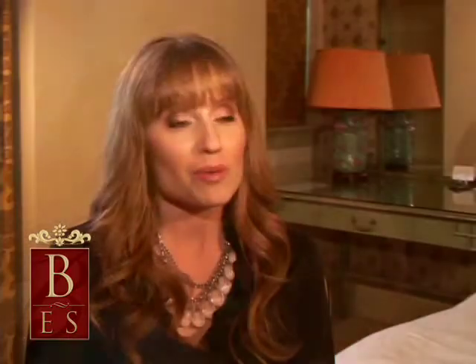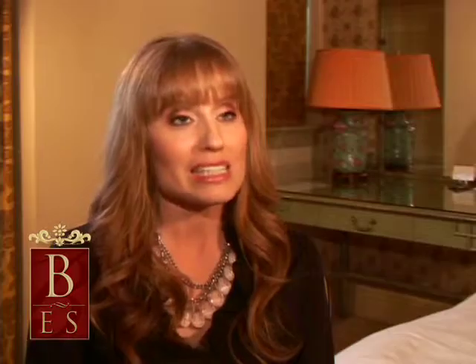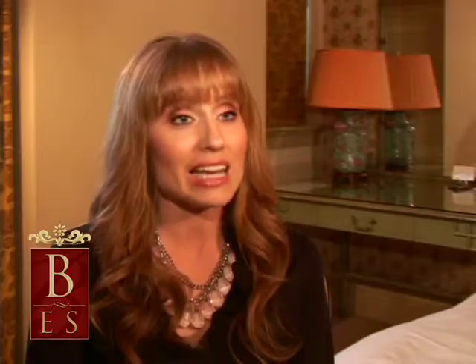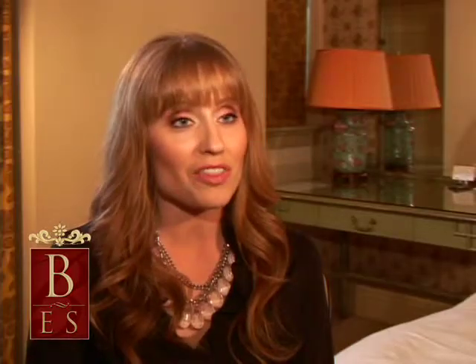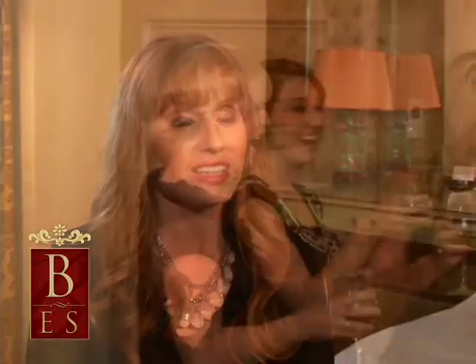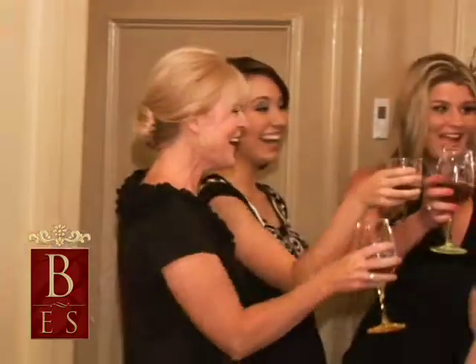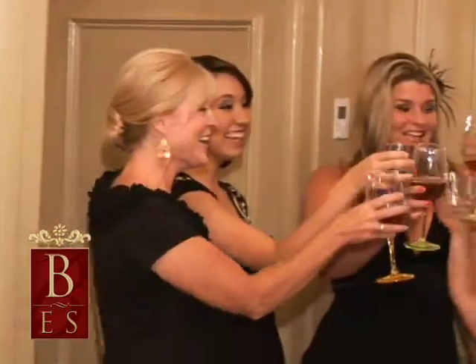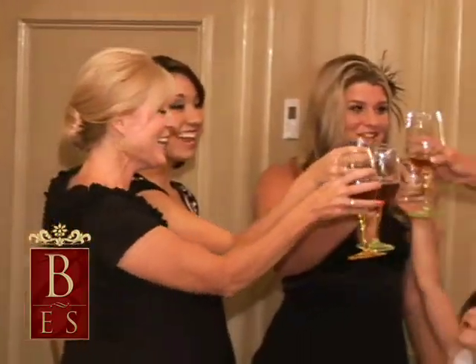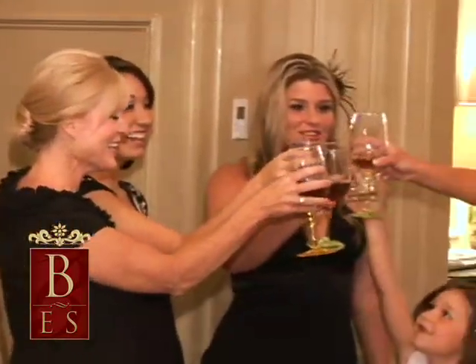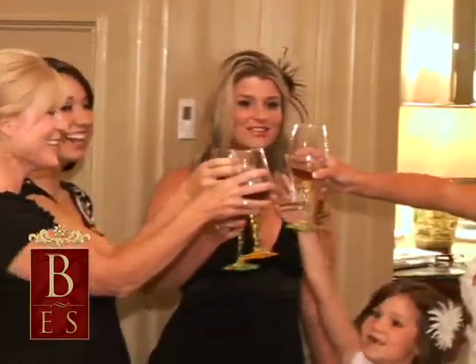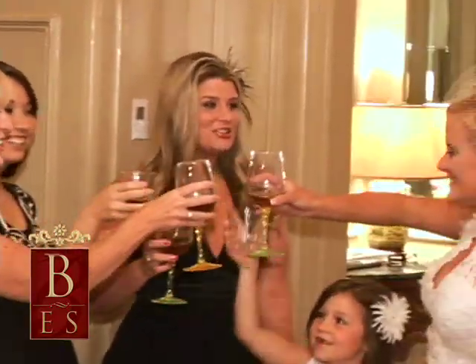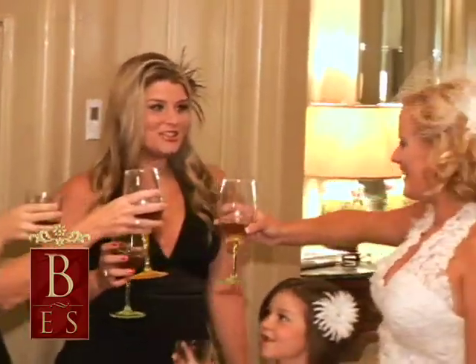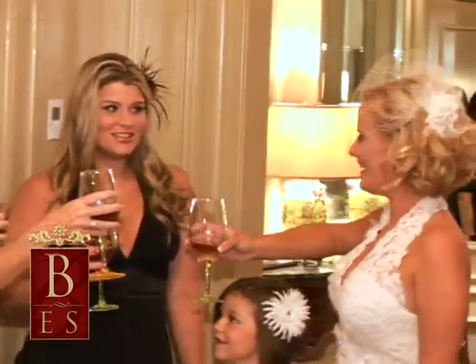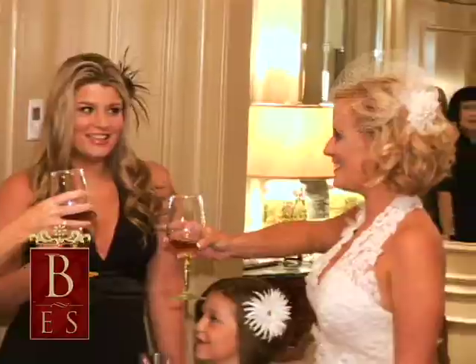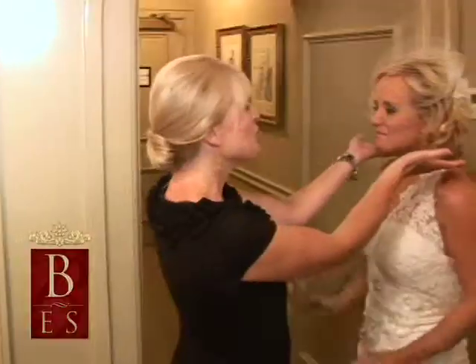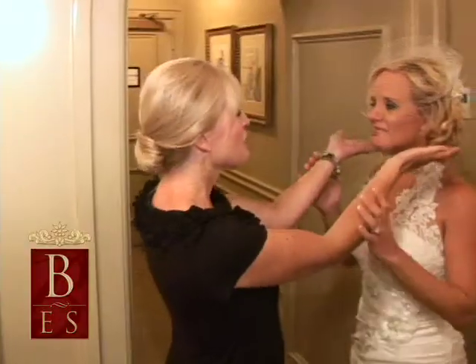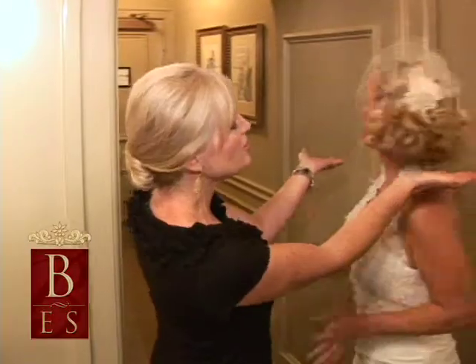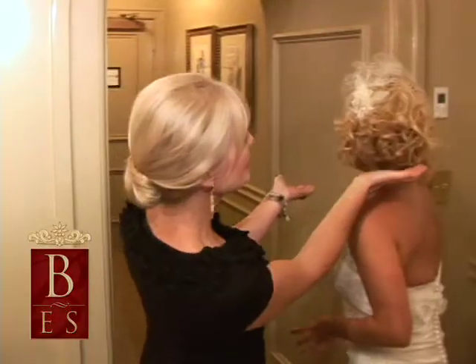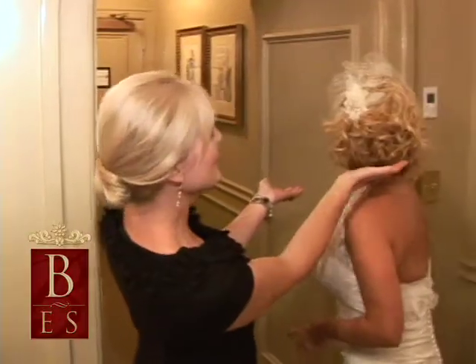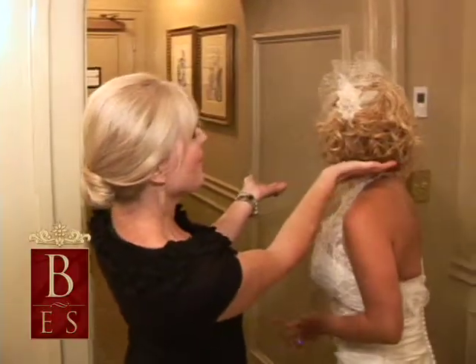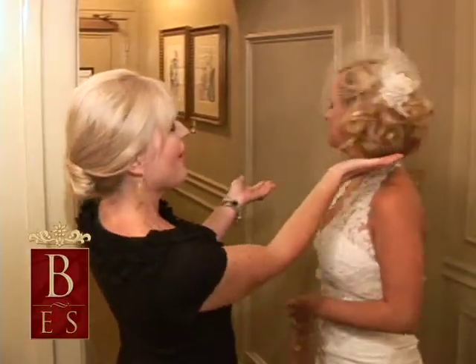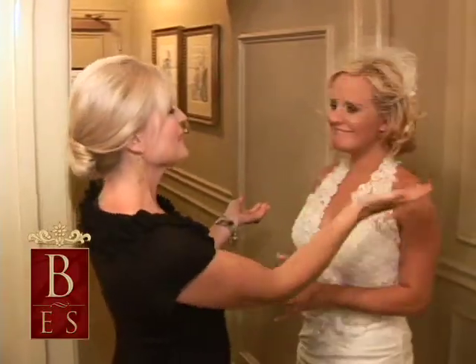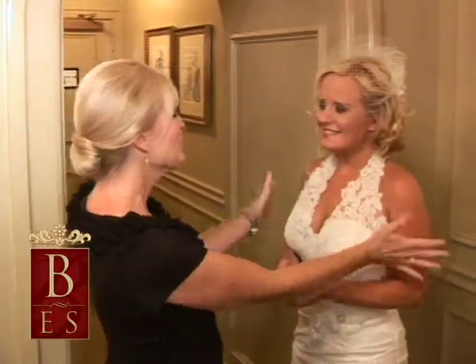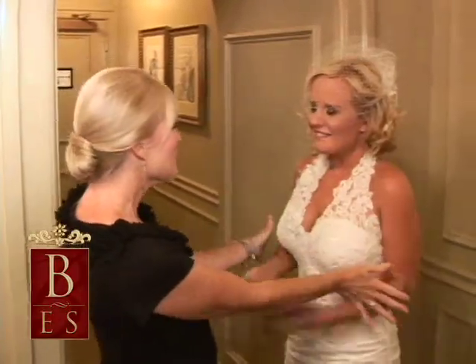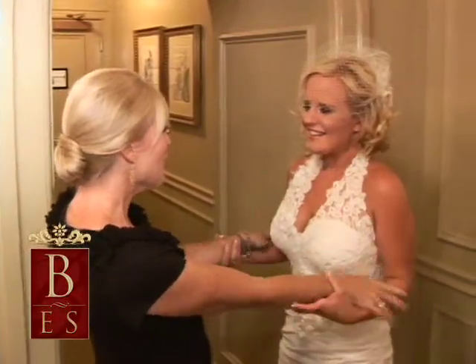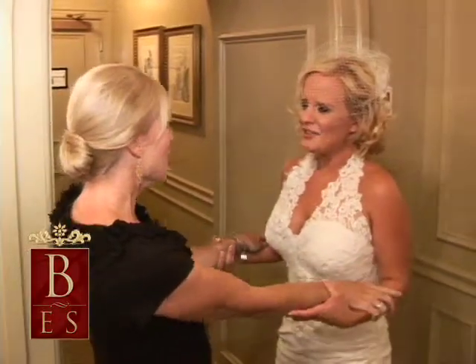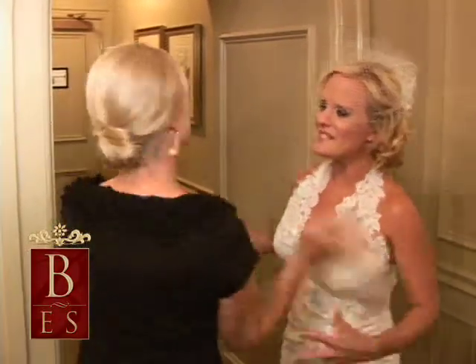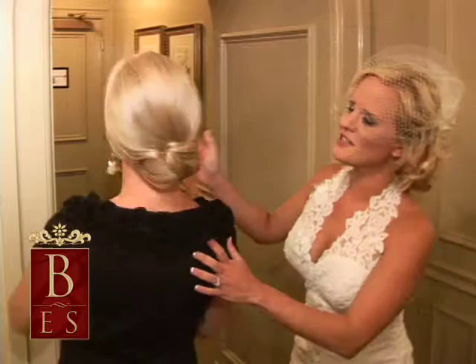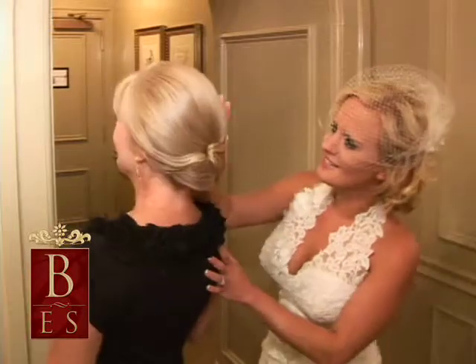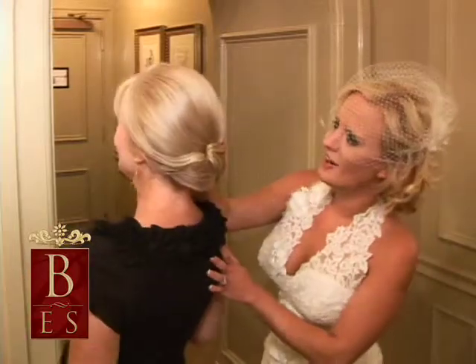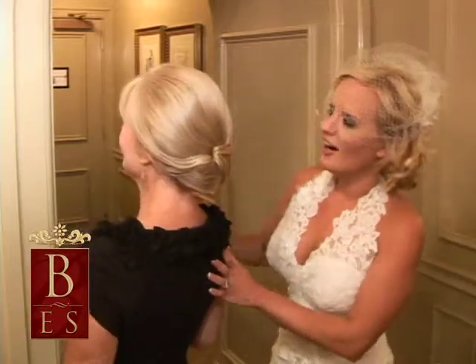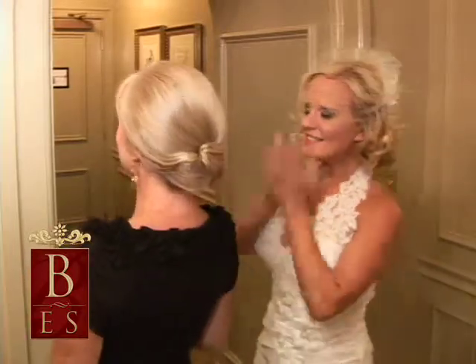Everybody gets to stay together, share some special bonding moments, and do their hair and makeup all together. So everybody's together, you don't have to worry about anybody running late, and it's a really nice convenience to have.